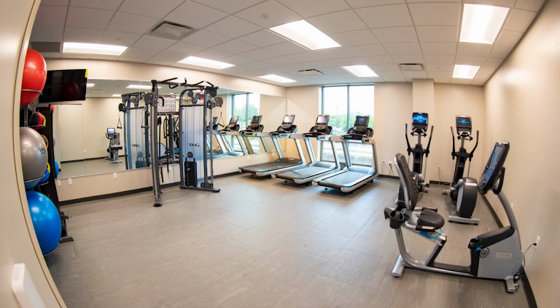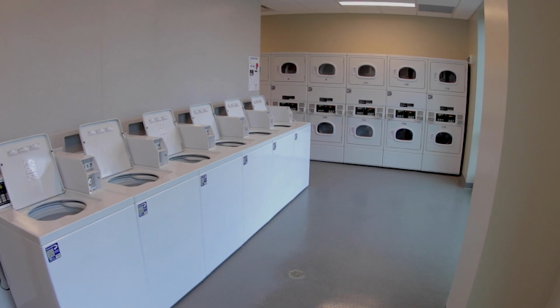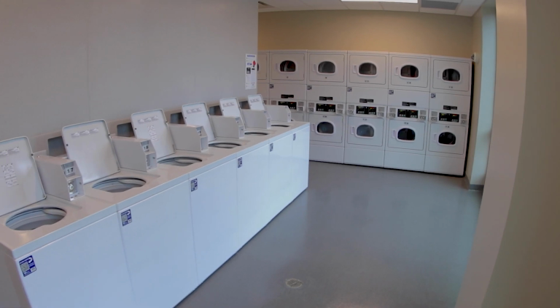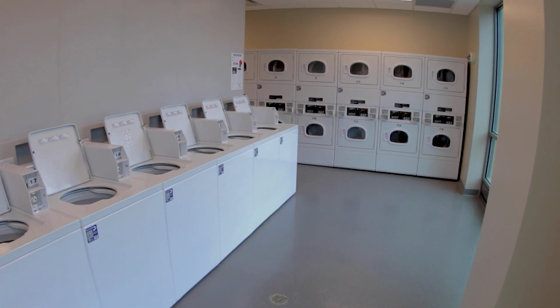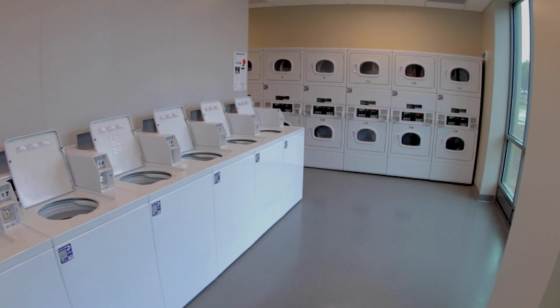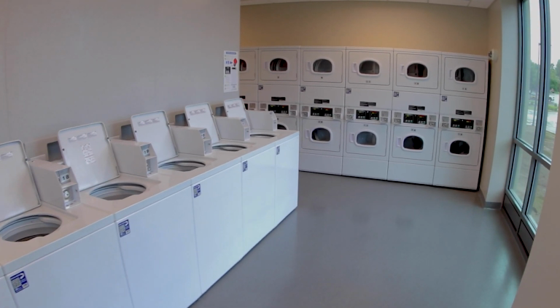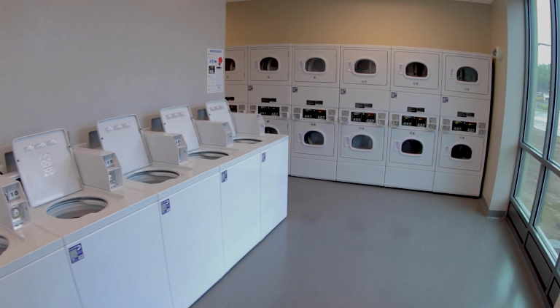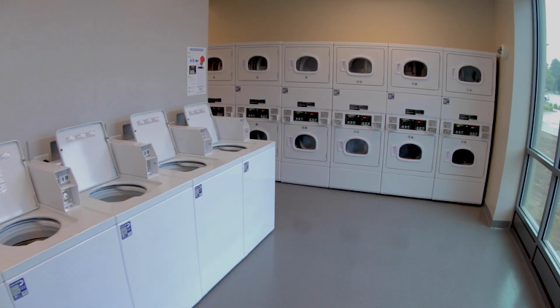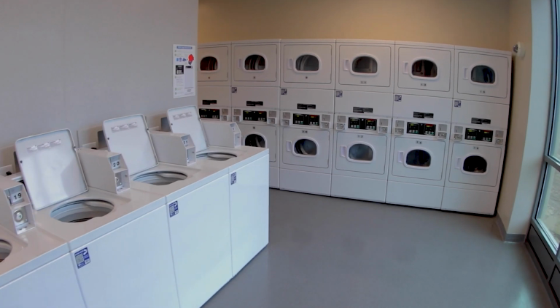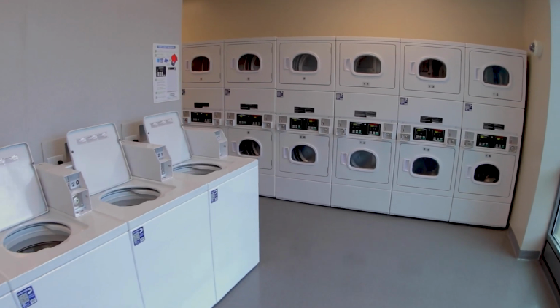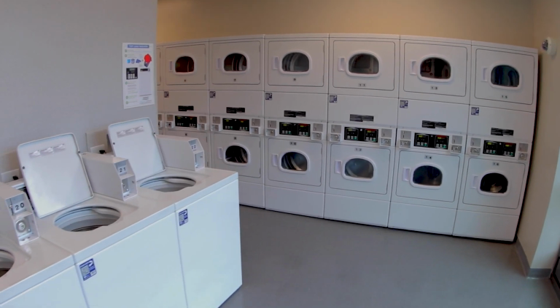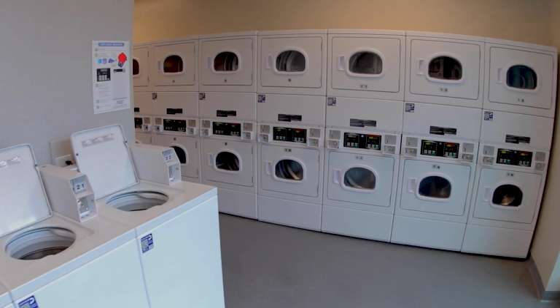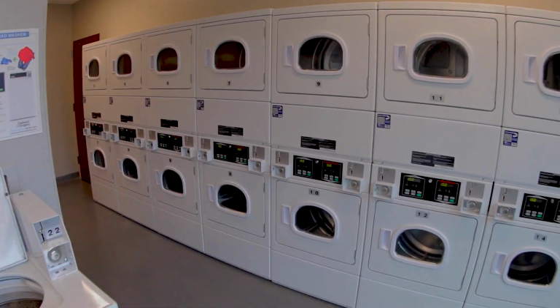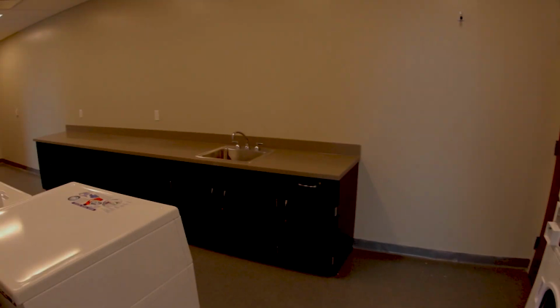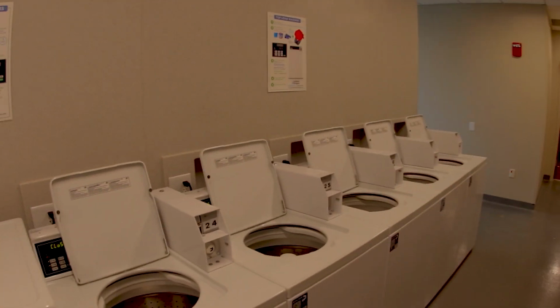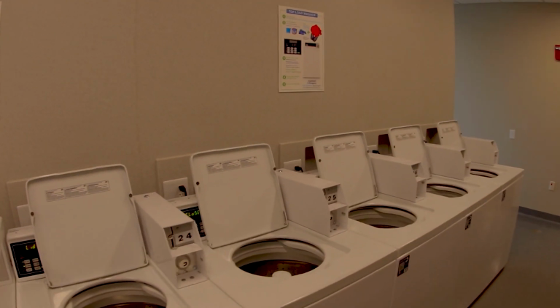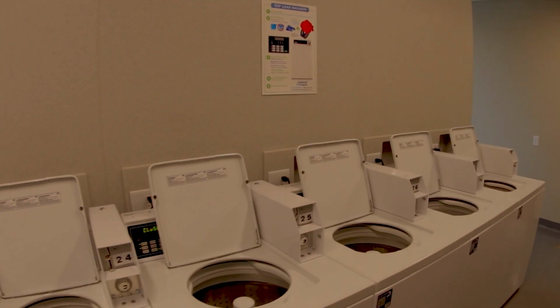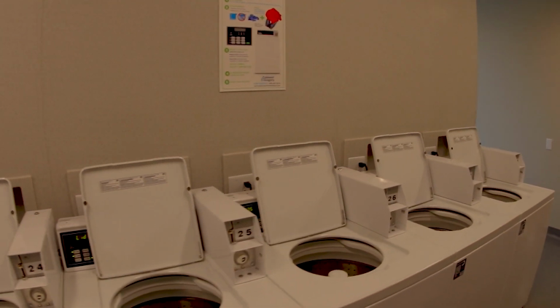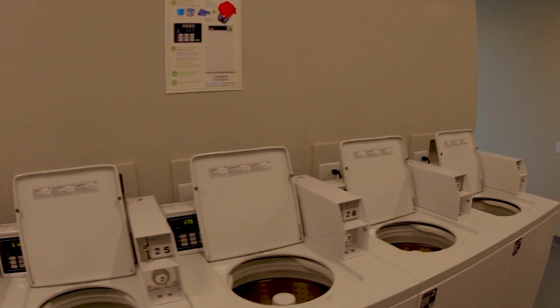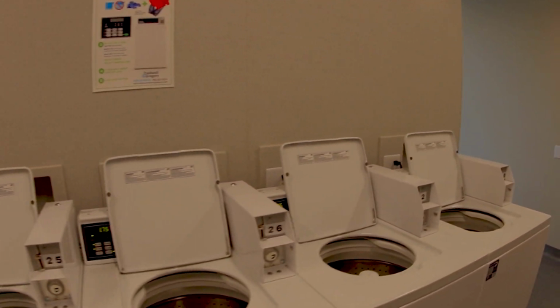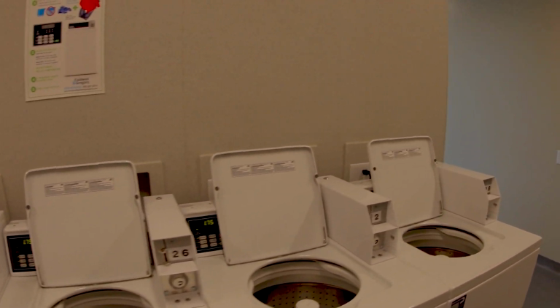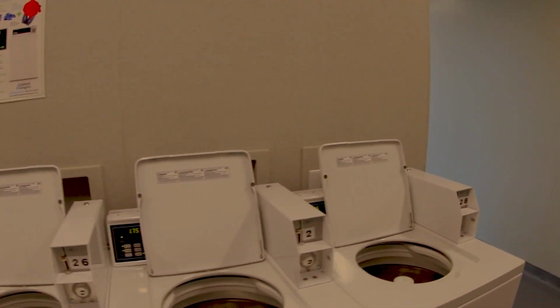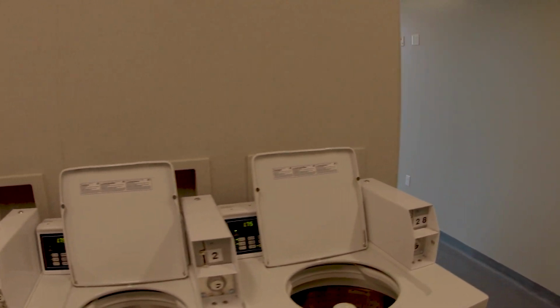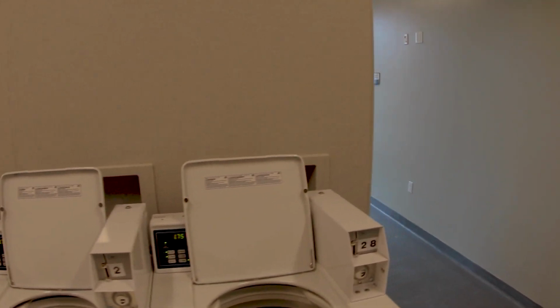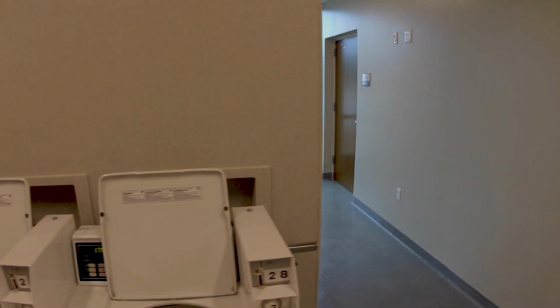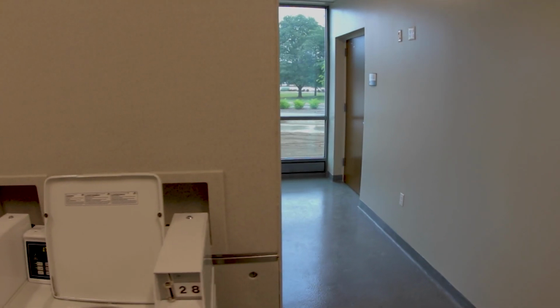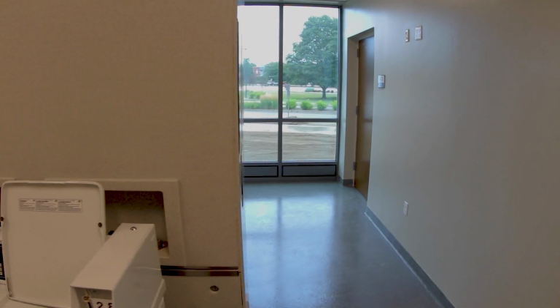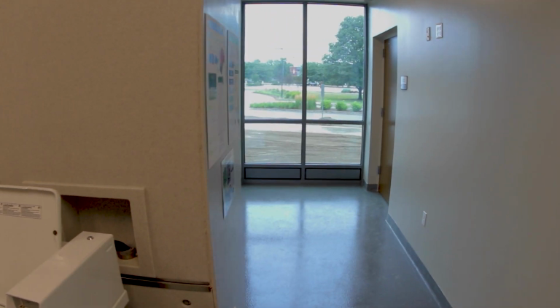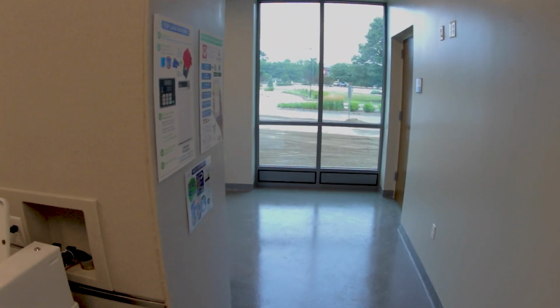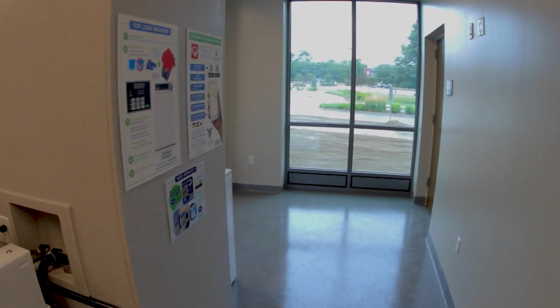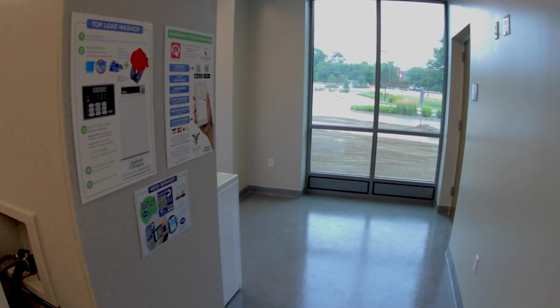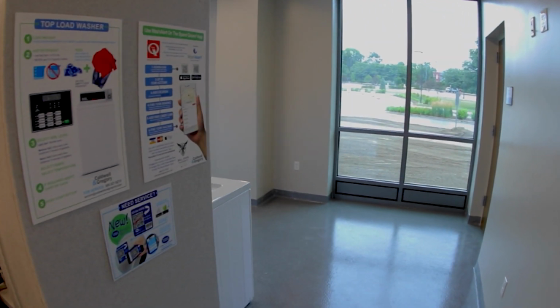The first floor of the building also includes a large laundry room accessible to all students. Open 24 hours, students can use the machines by paying via quarters or downloading an app on their smartphone.